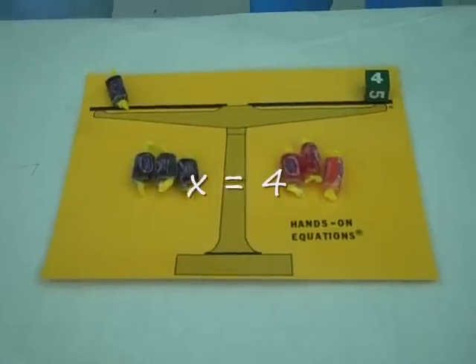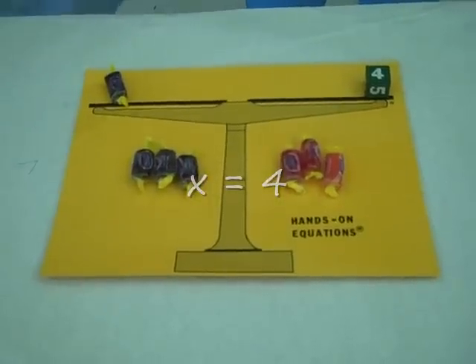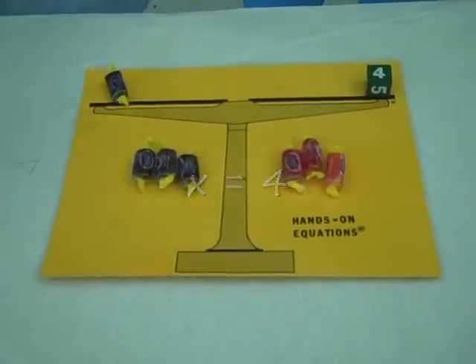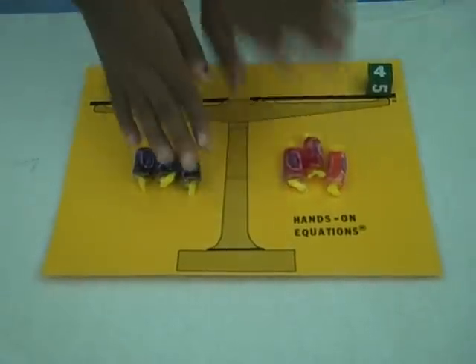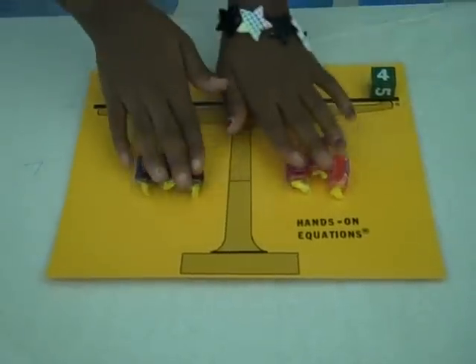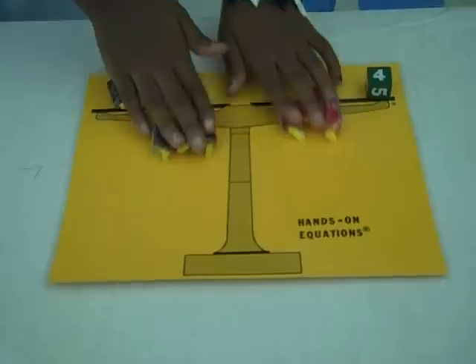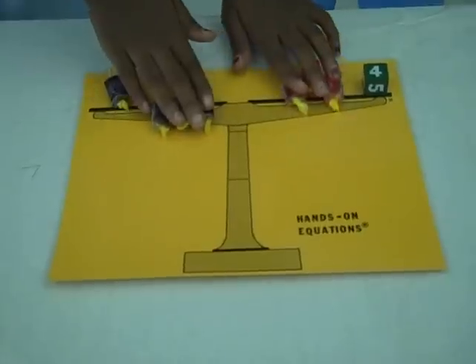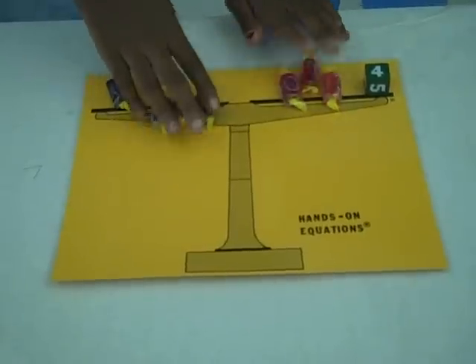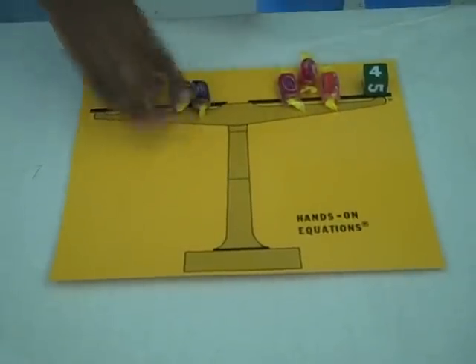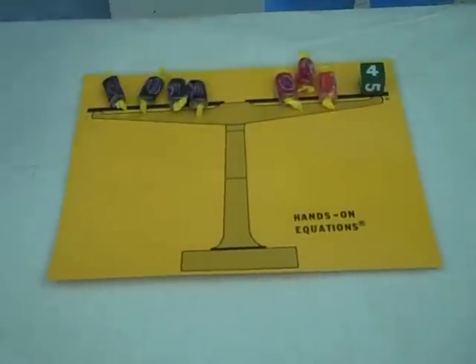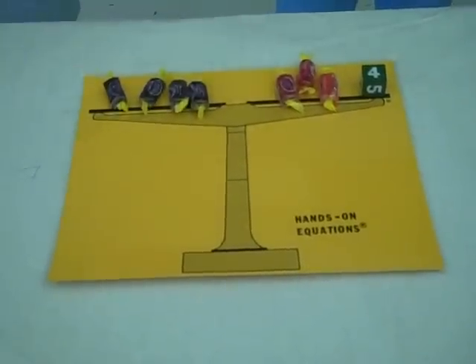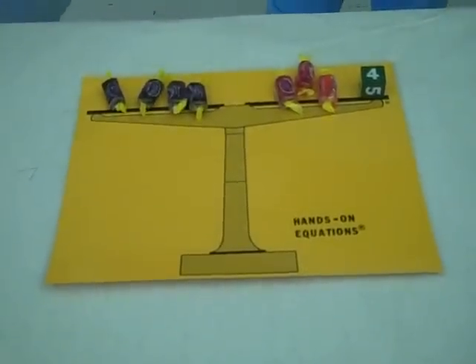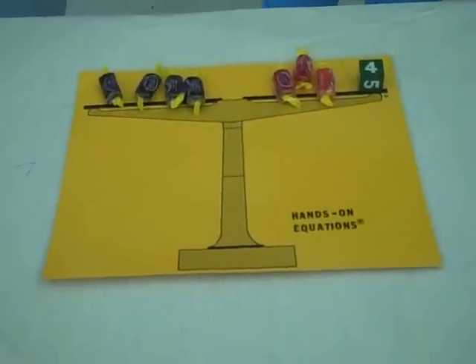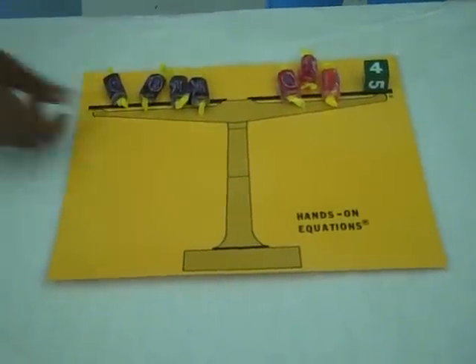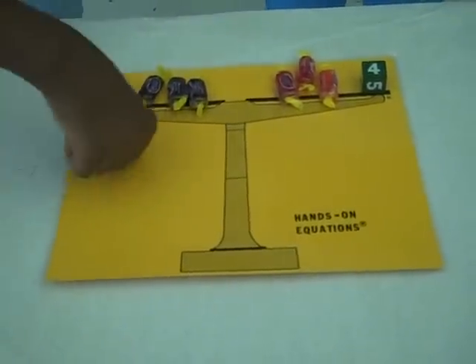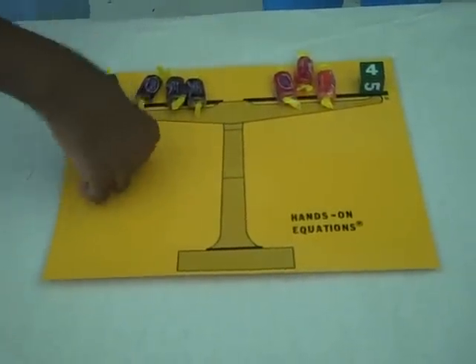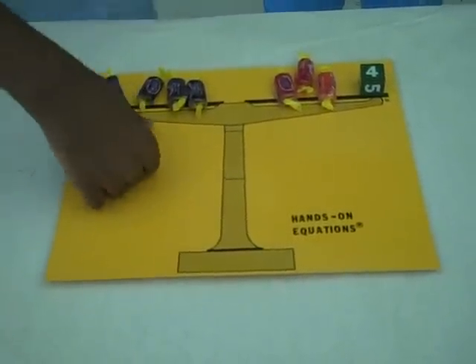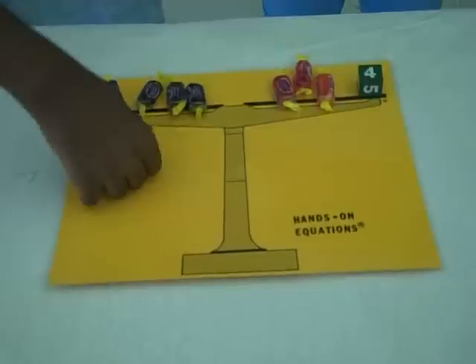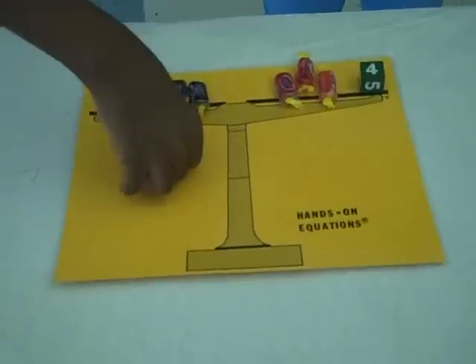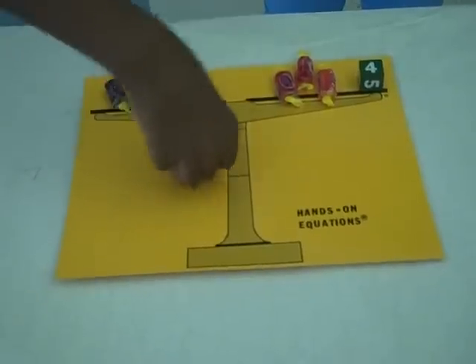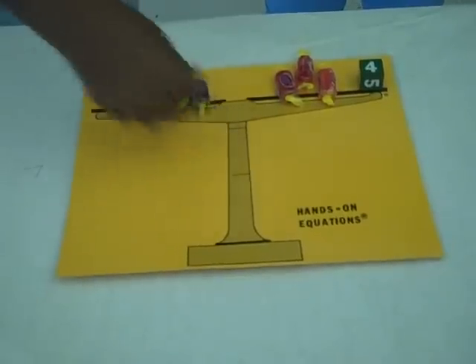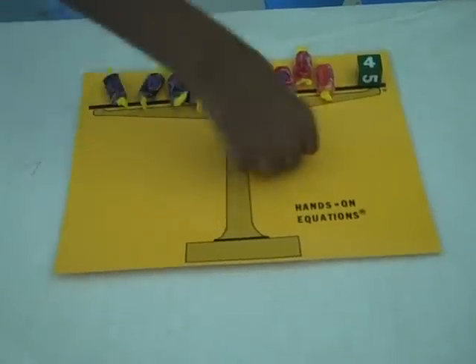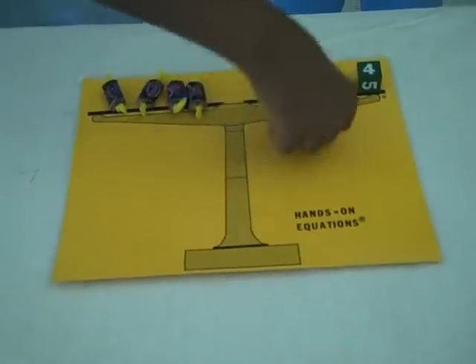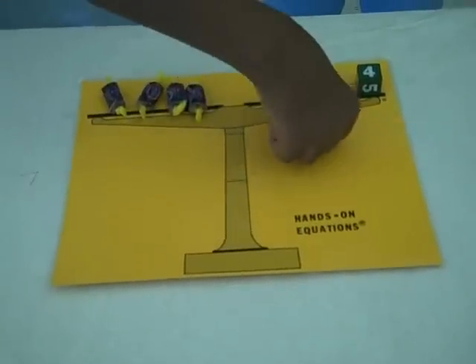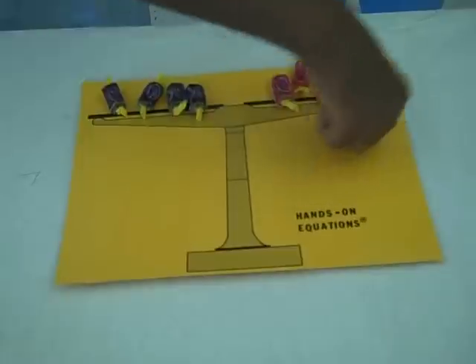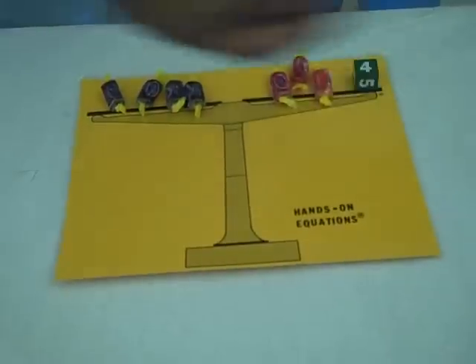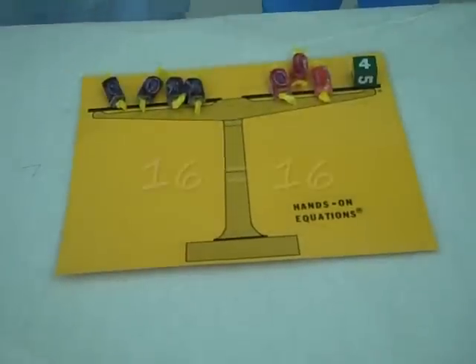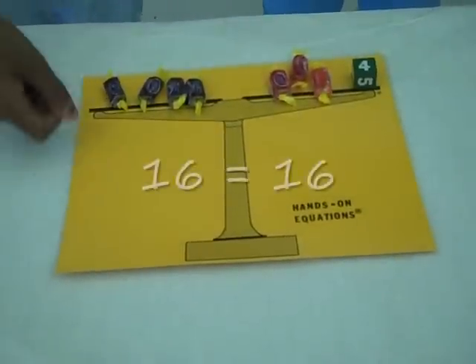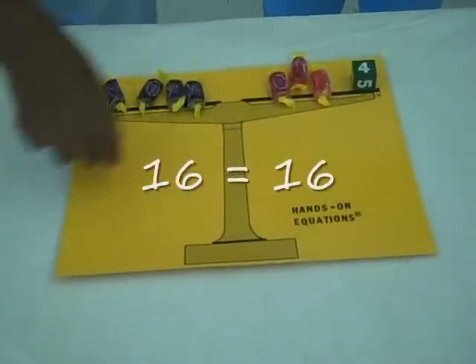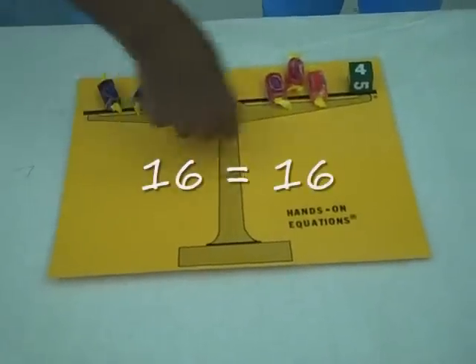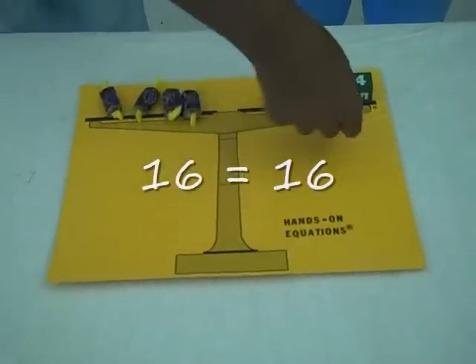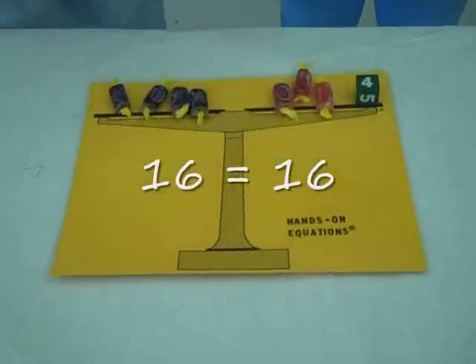And we will reverse legal moves. 16 equals 16, because 4, 8, 12, 16 — 4, 8, 12, 16. 16 equals 16.